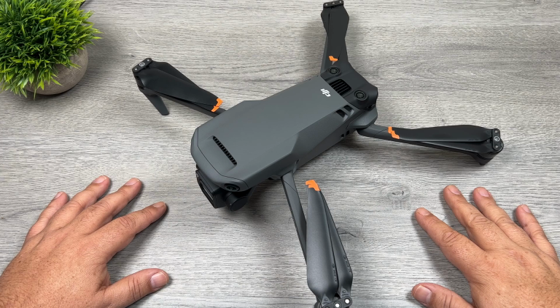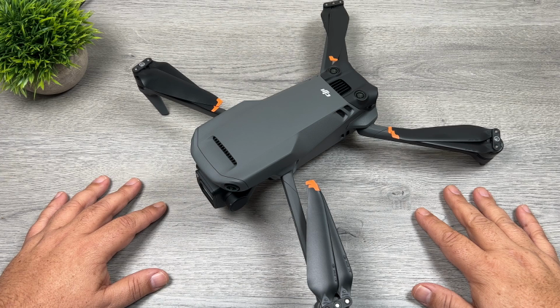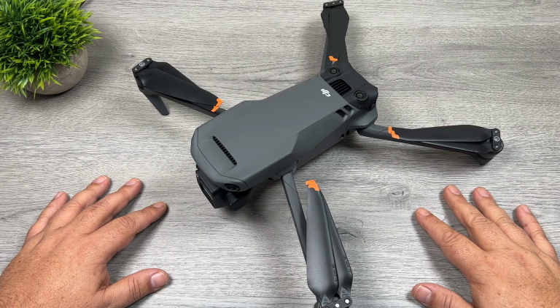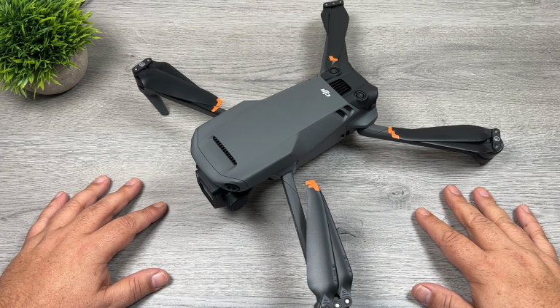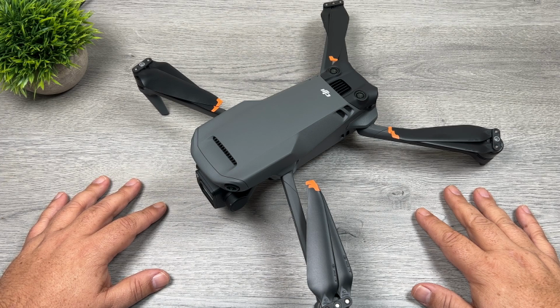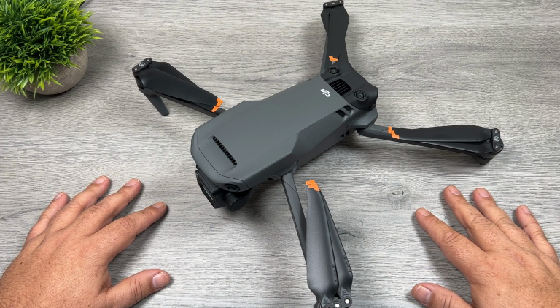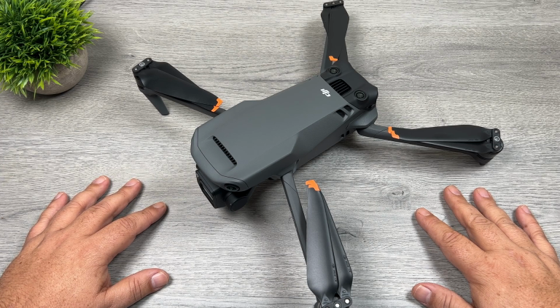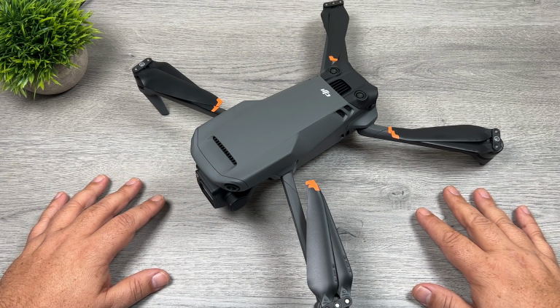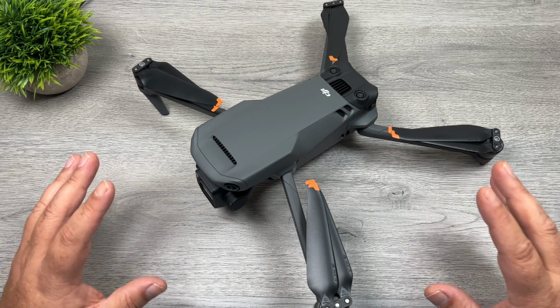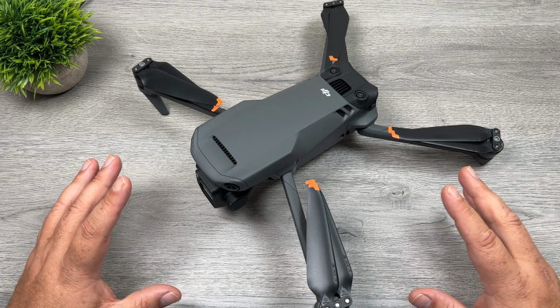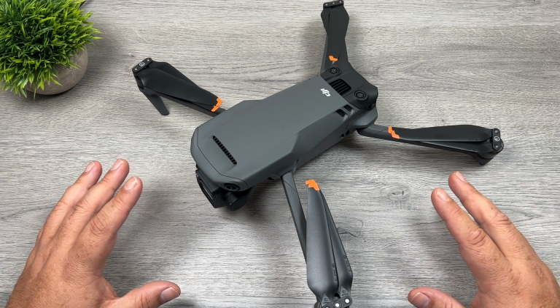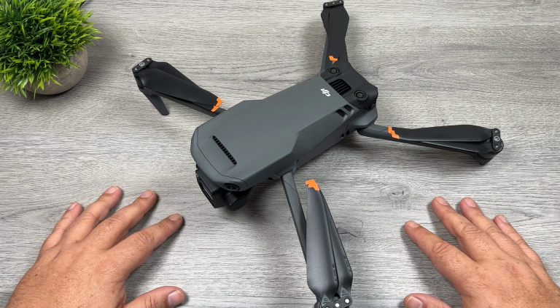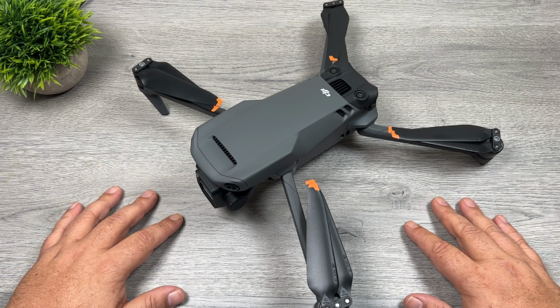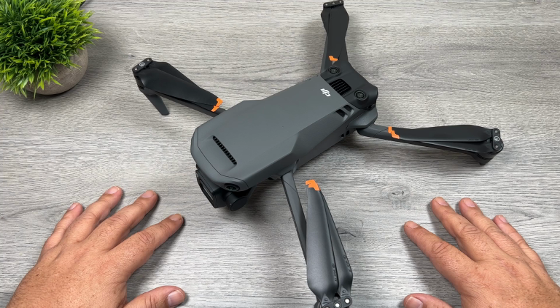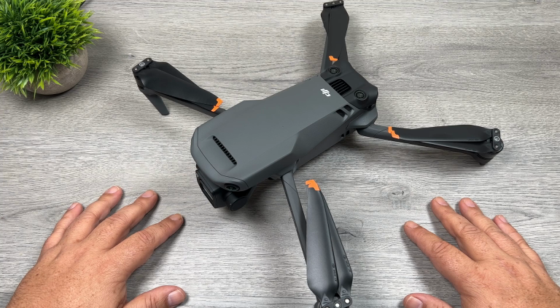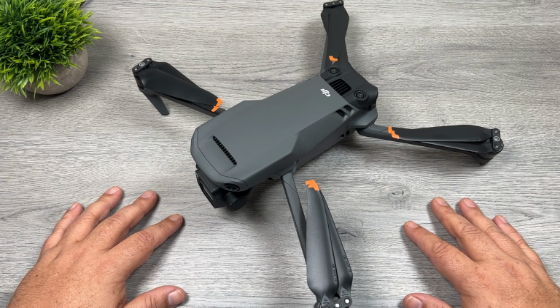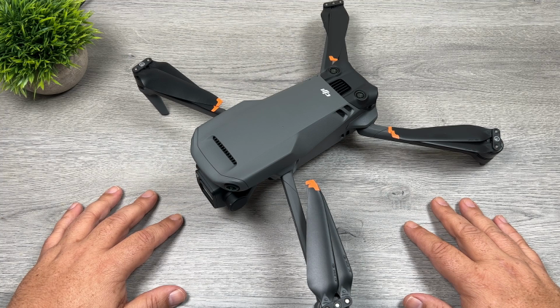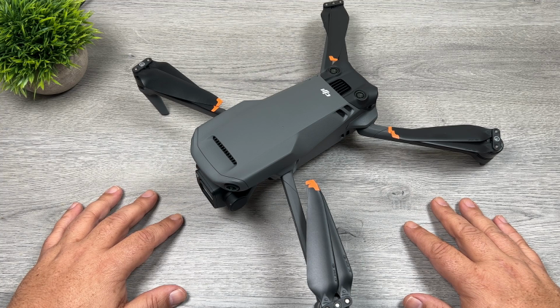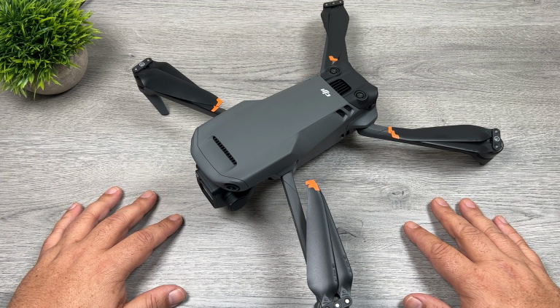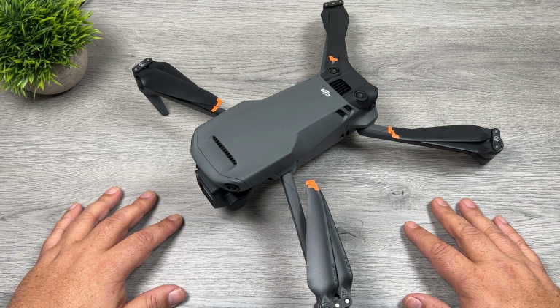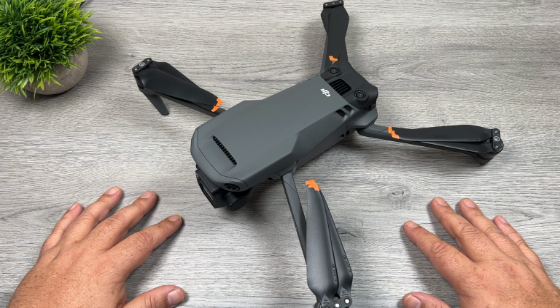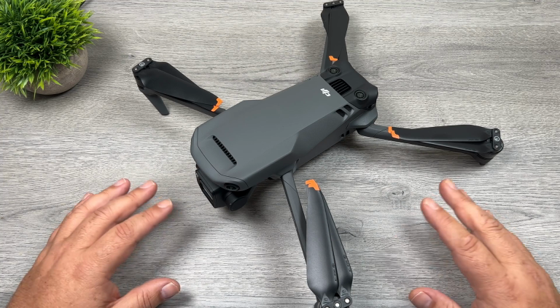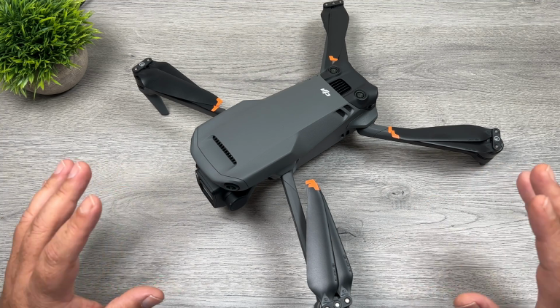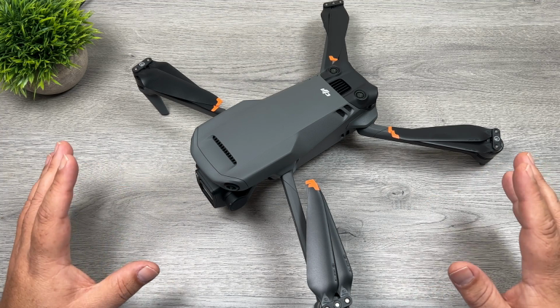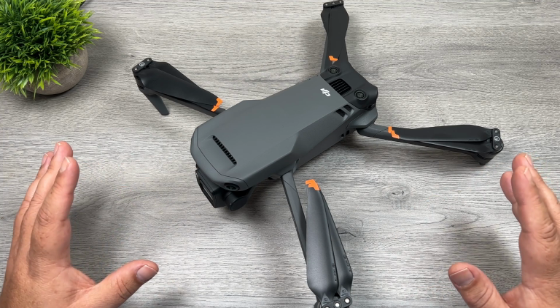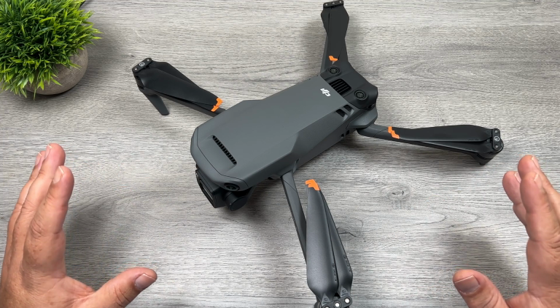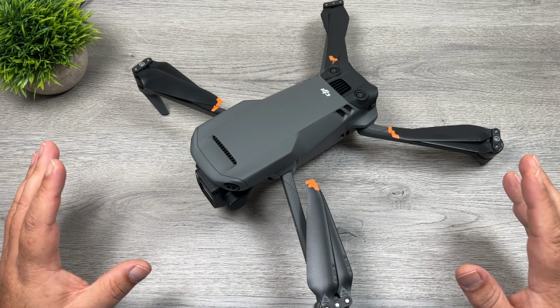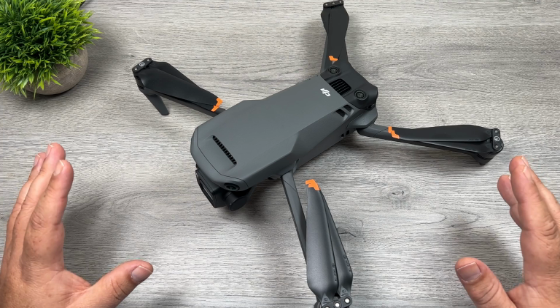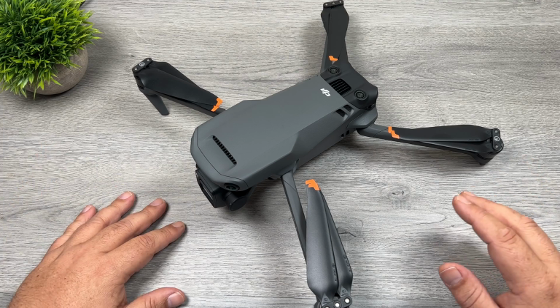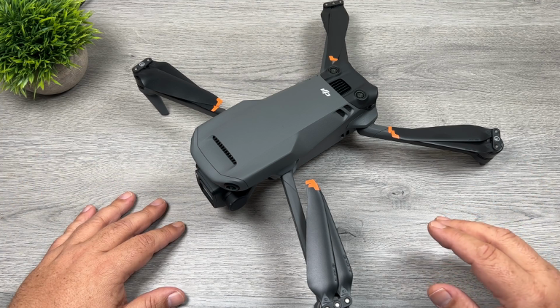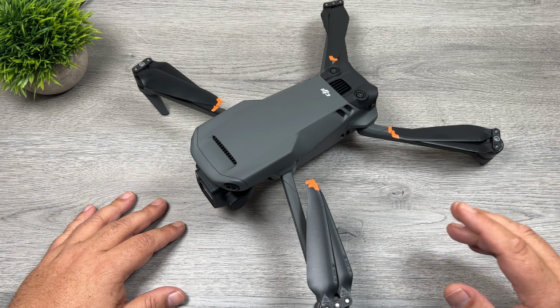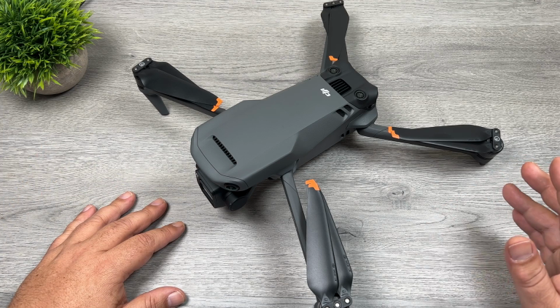Good day folks, Sean here from Air Photography. Over the last week I've been test flying the Mavic 3, getting ready to make my full review, which will probably be available late next week. Now part of my review process, I like to do a series of tests just to compare it to other drones.